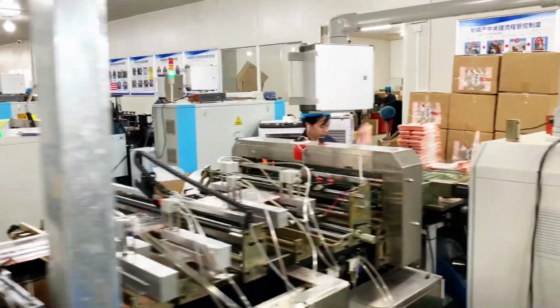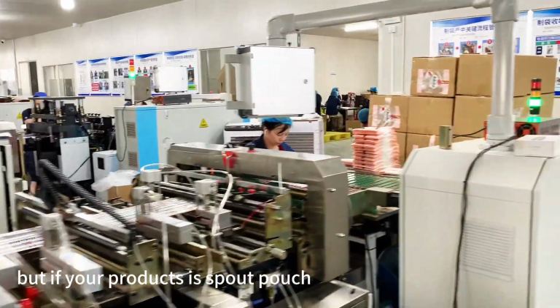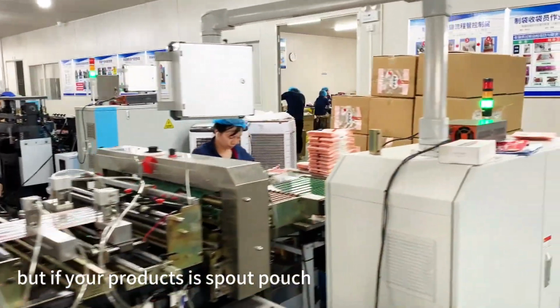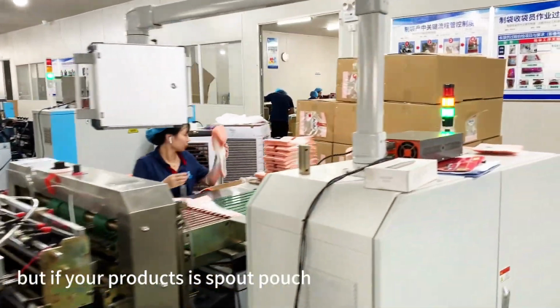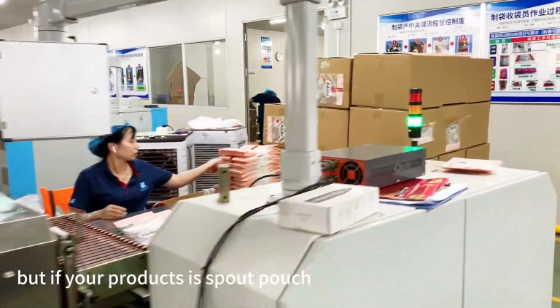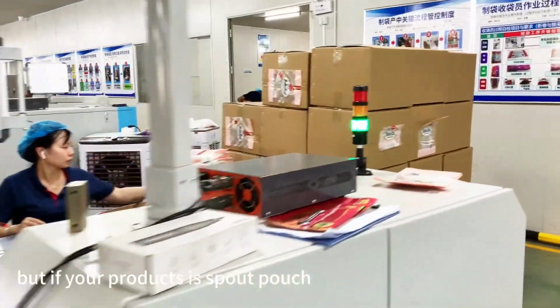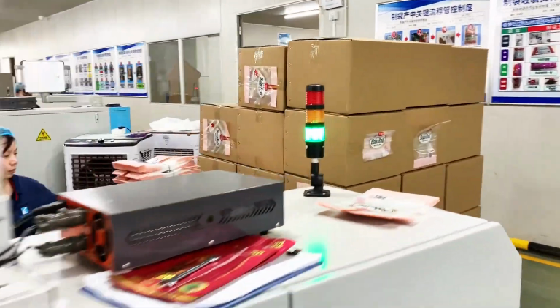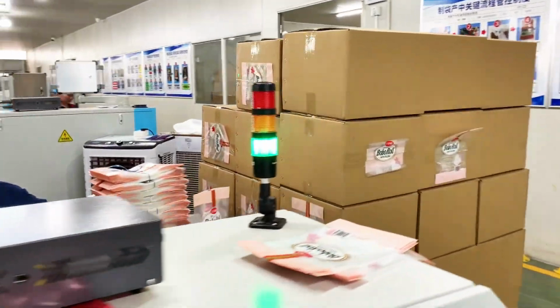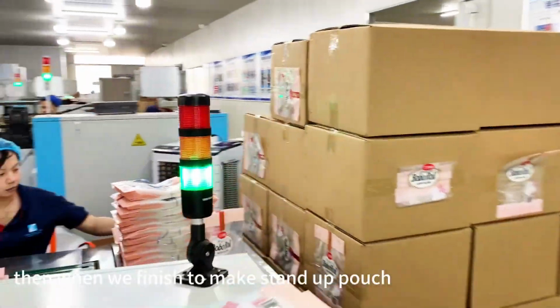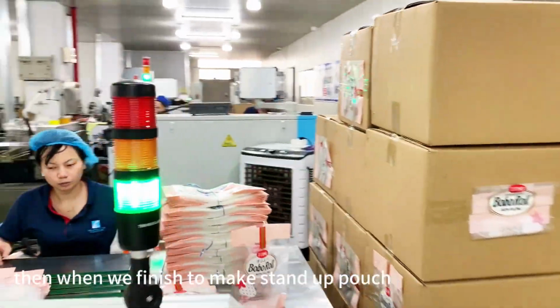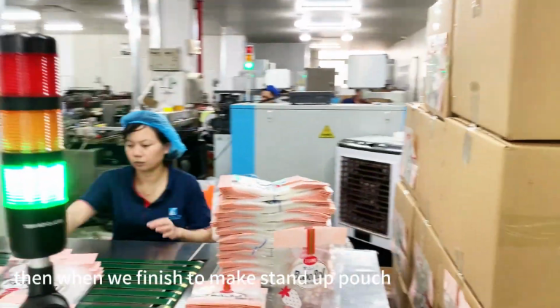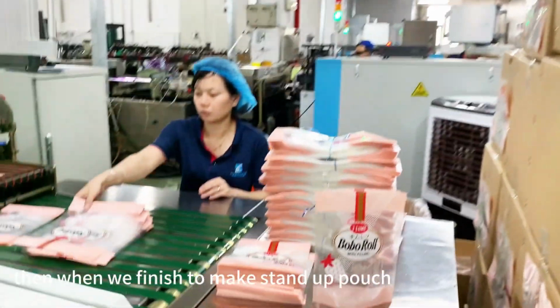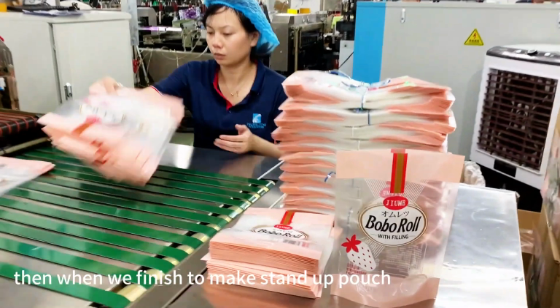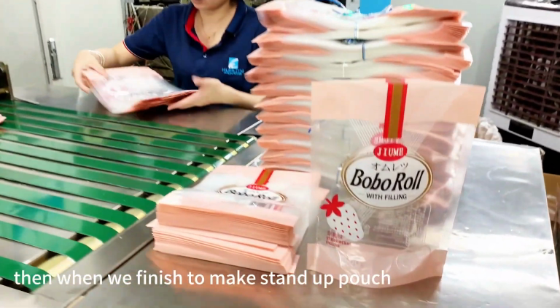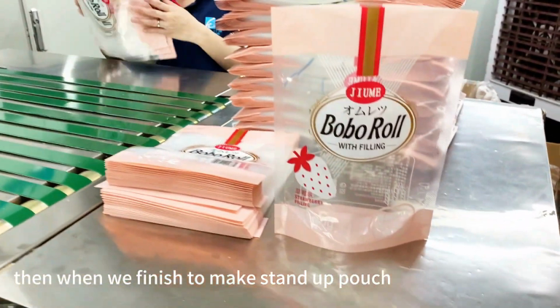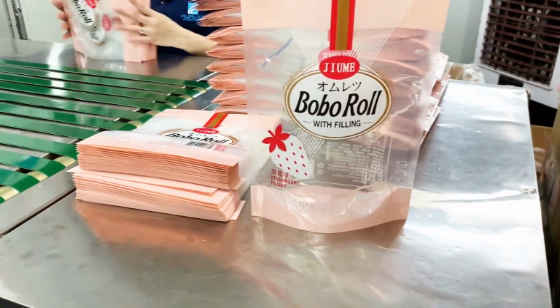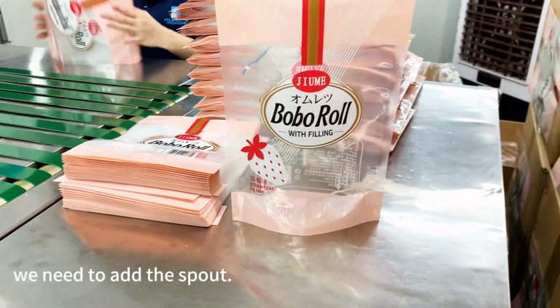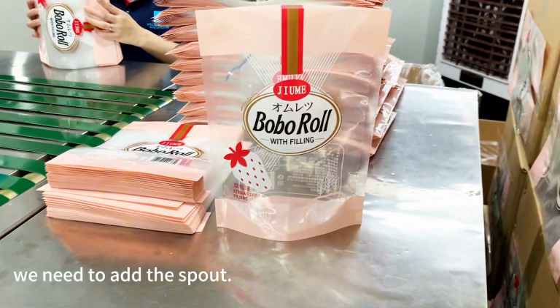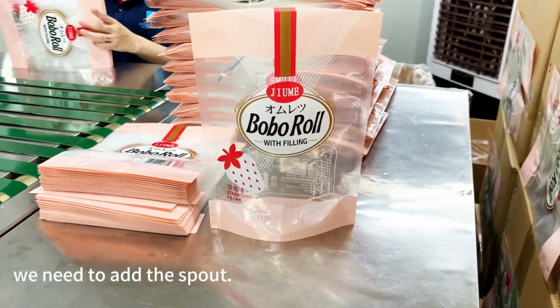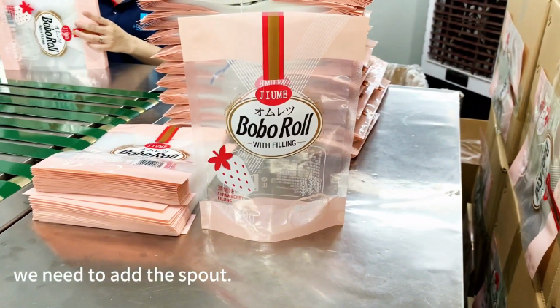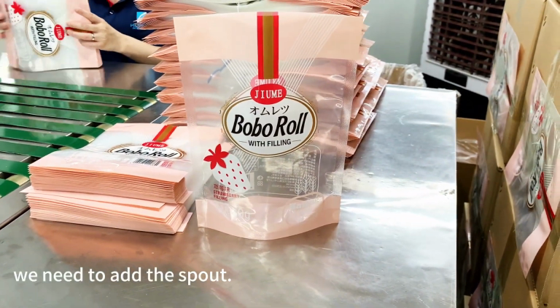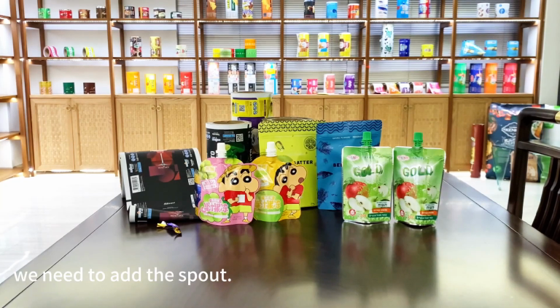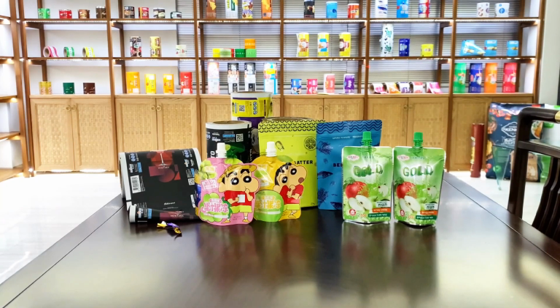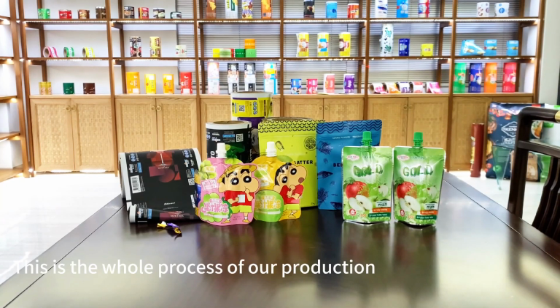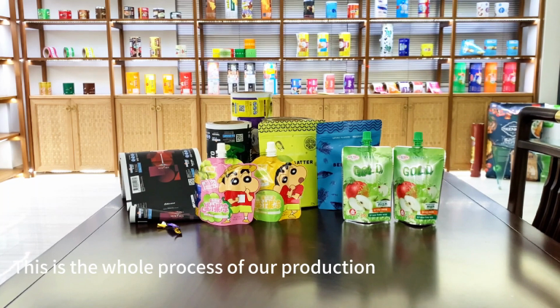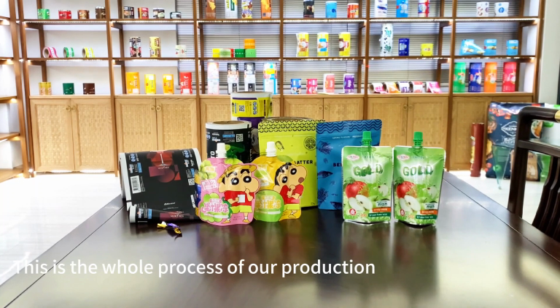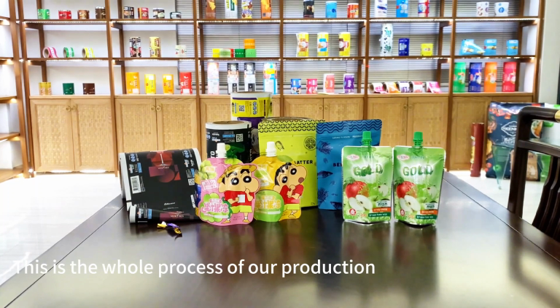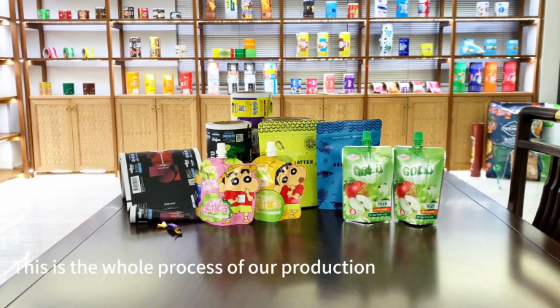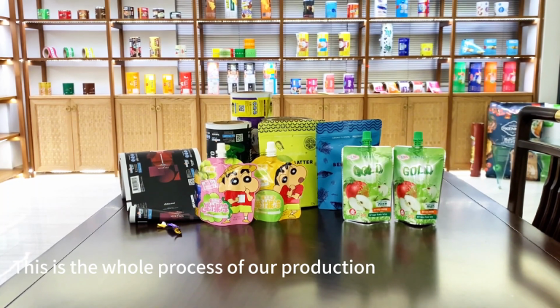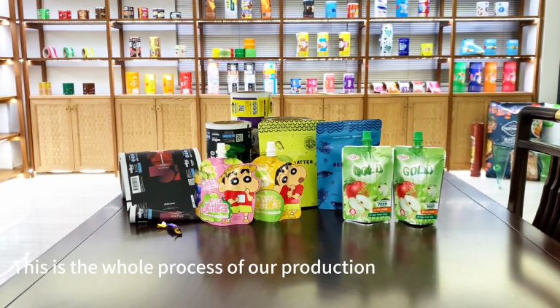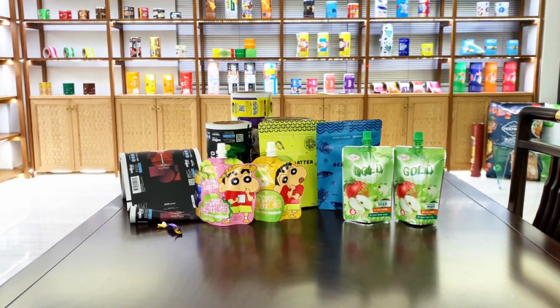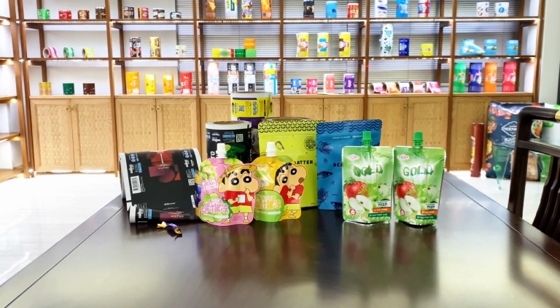But if your product is a spout pouch, then when we finish making the stand-up pouch, we need to add a spout. This is the whole process of our production. Thanks for watching.